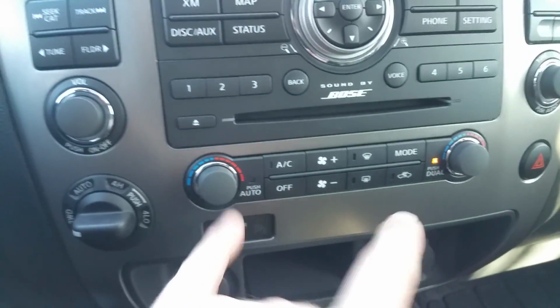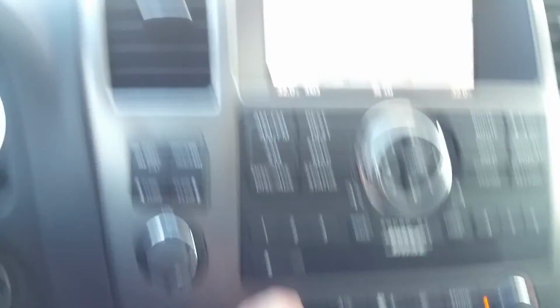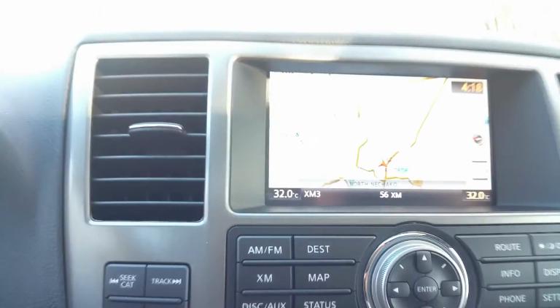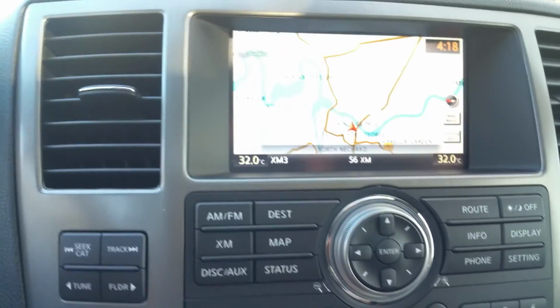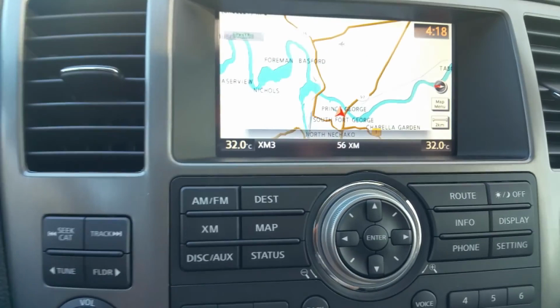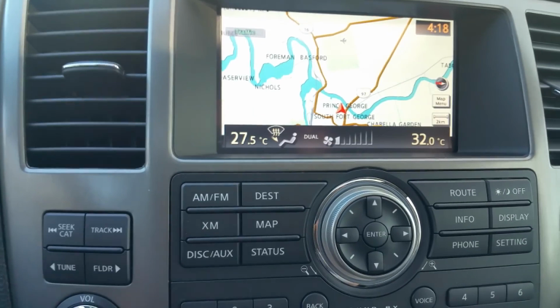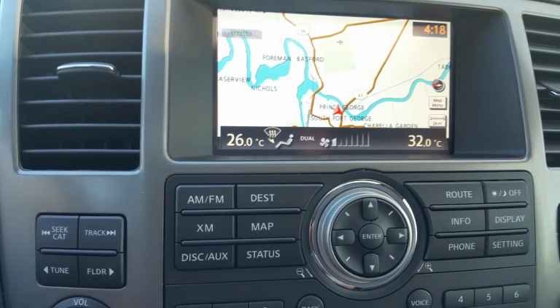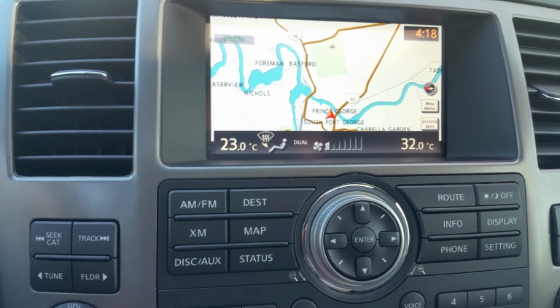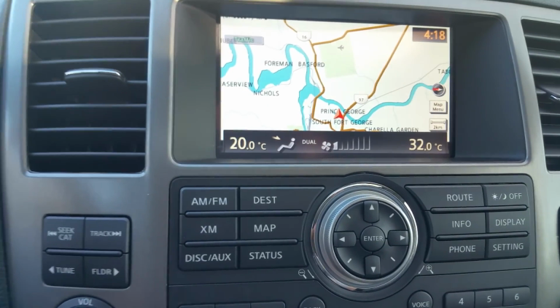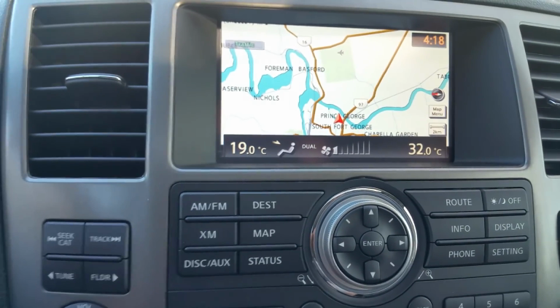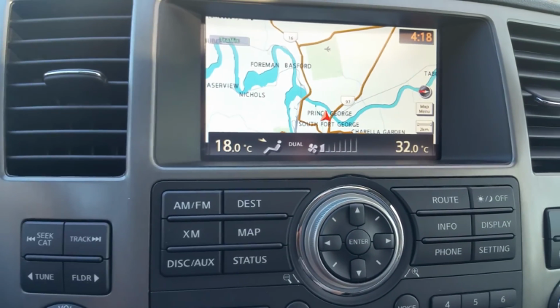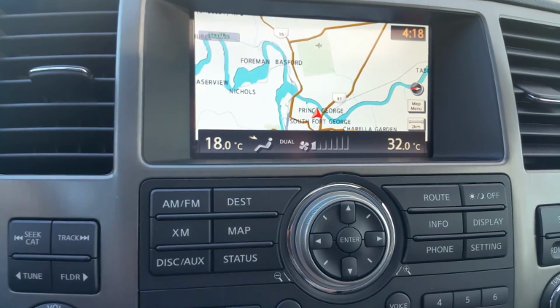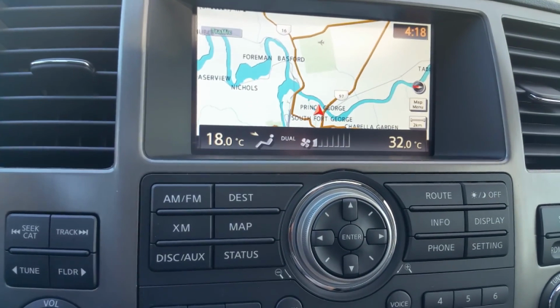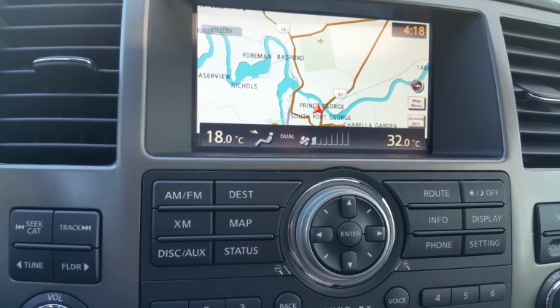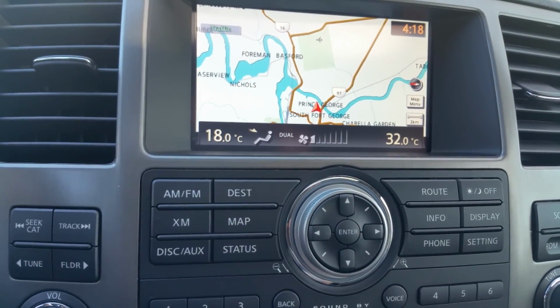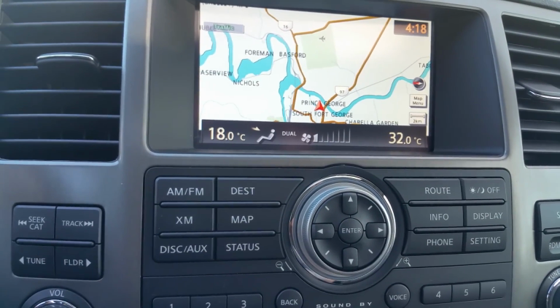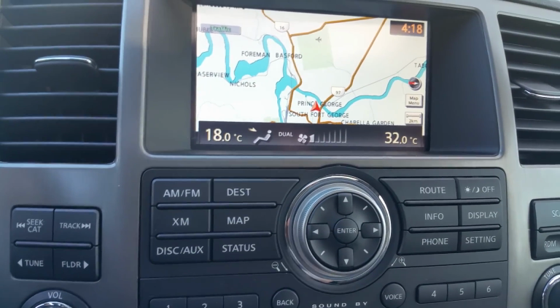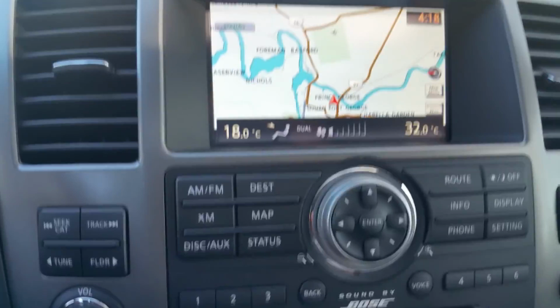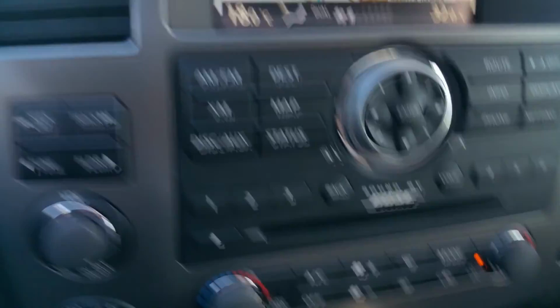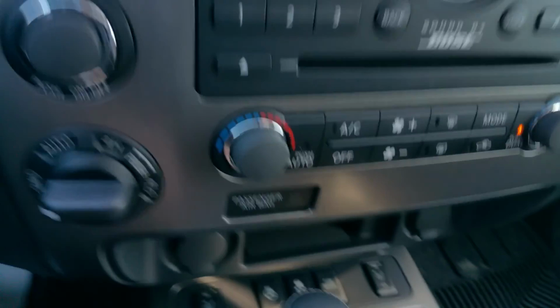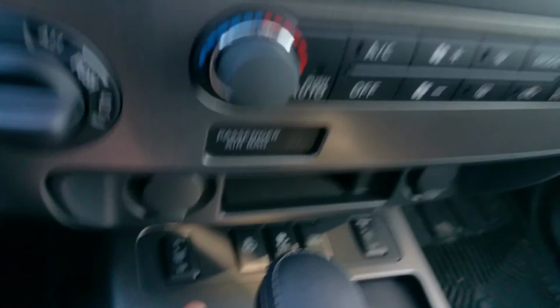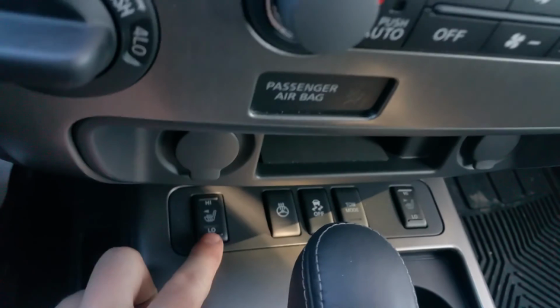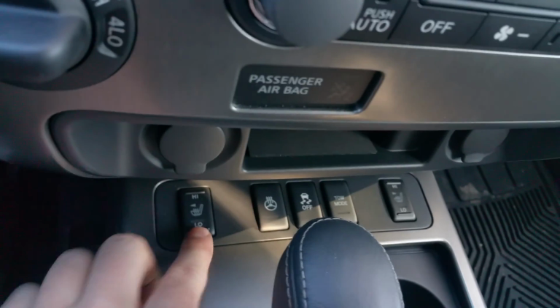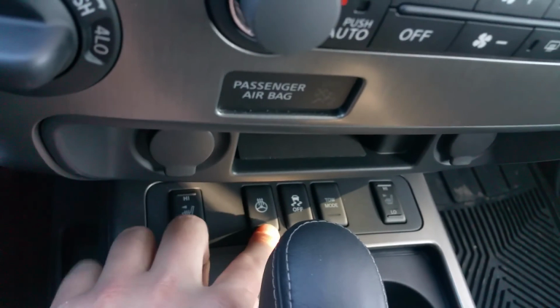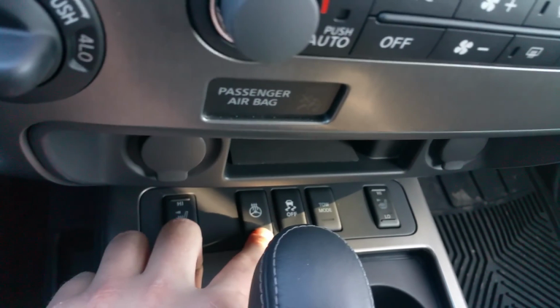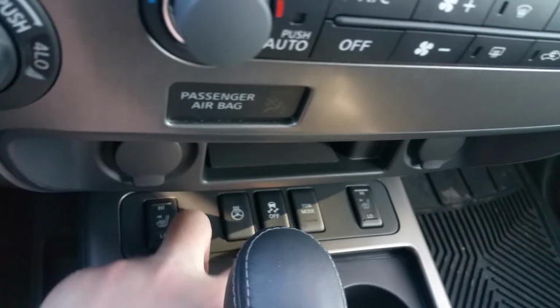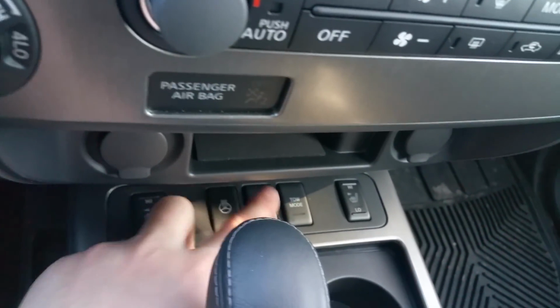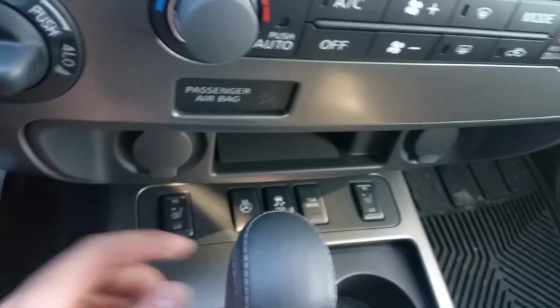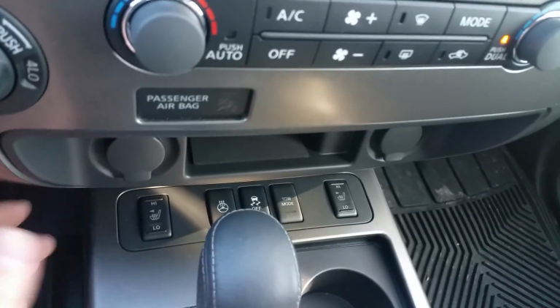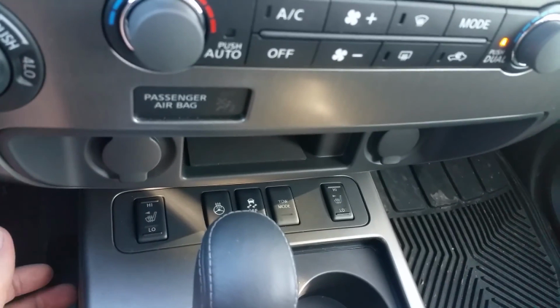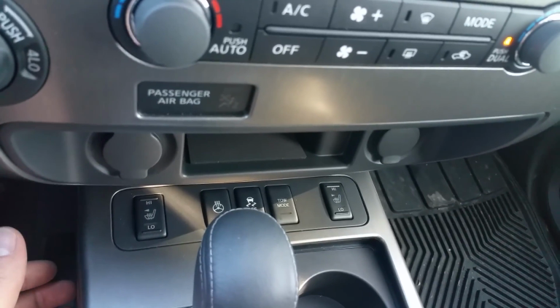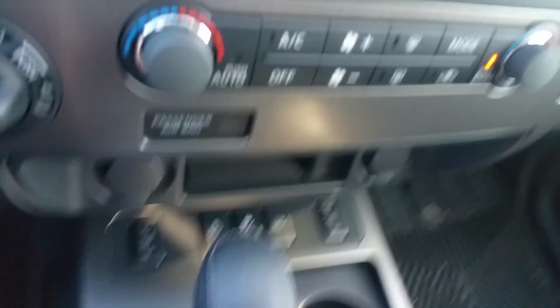Dual climate control, ranging from 32 all the way down to 18 — so from freezing to comfortable, depending on how you and your passengers like it. Heated seats, heated steering wheel, tow mode — all that good stuff is right up front there.